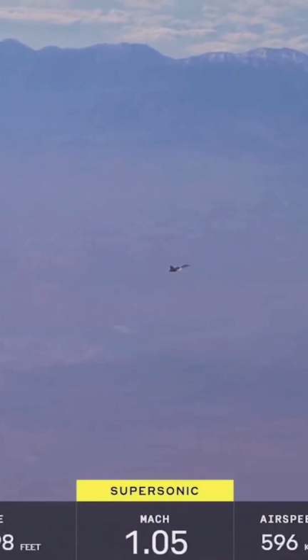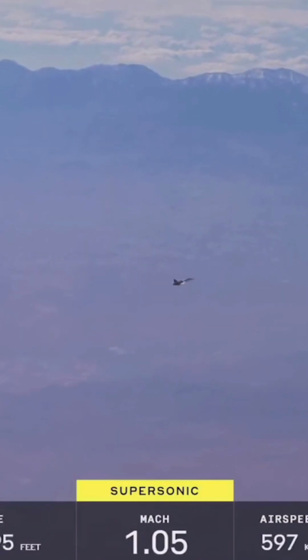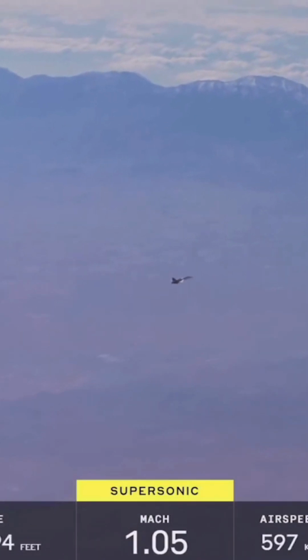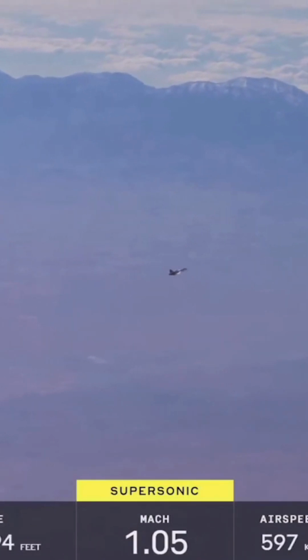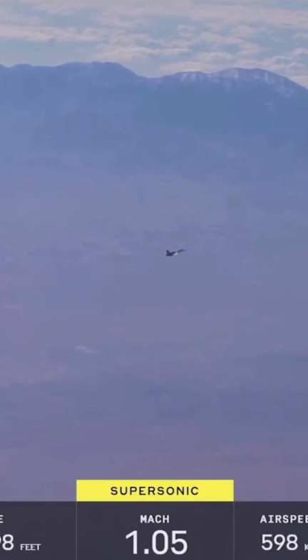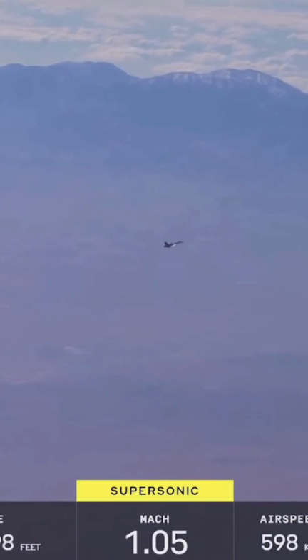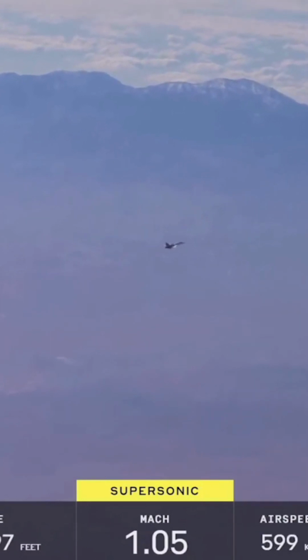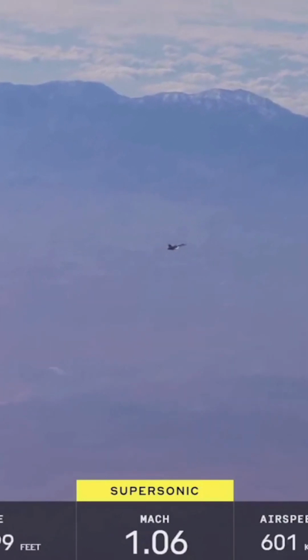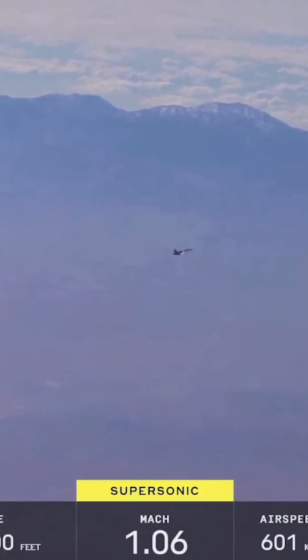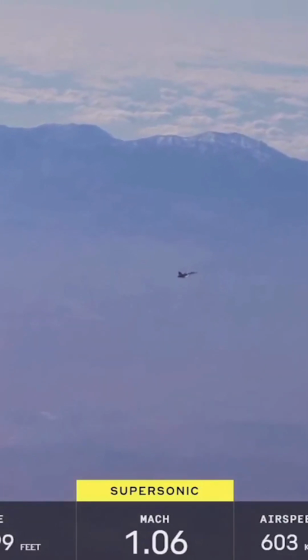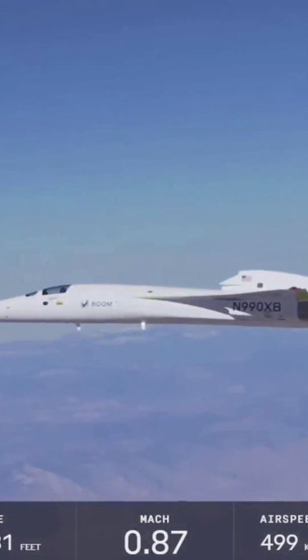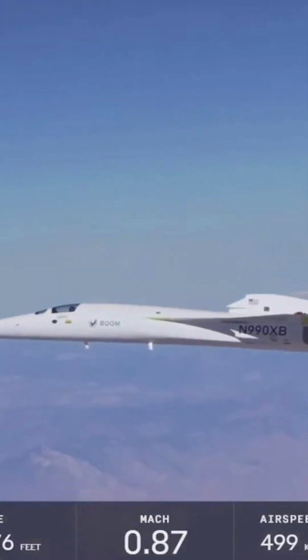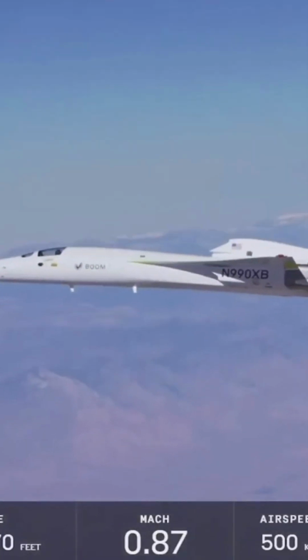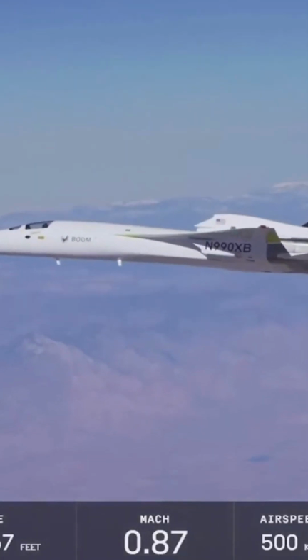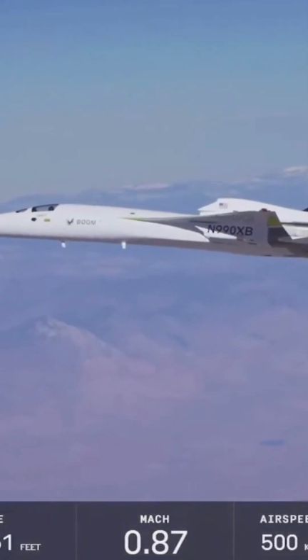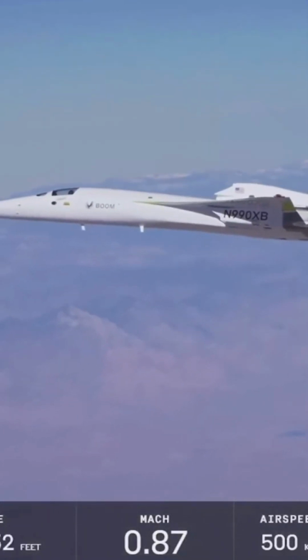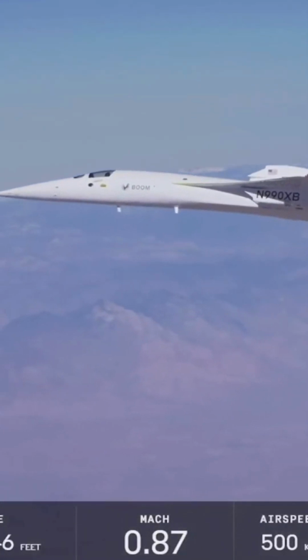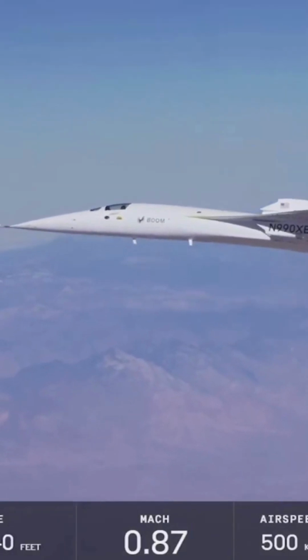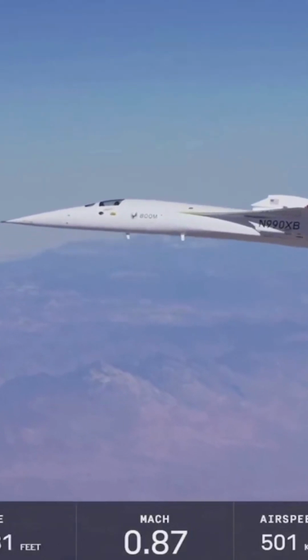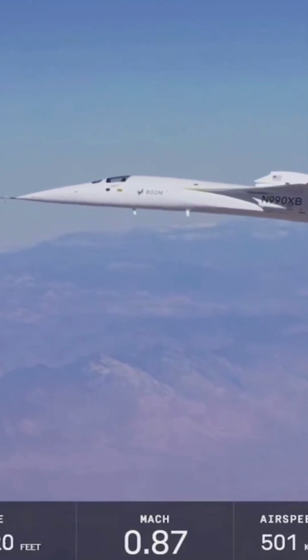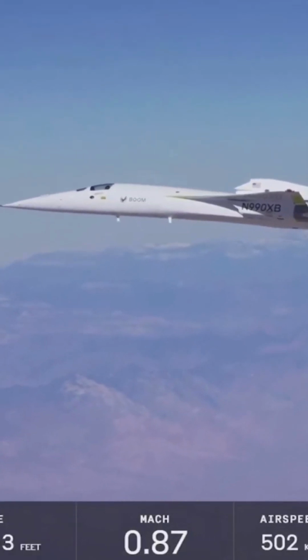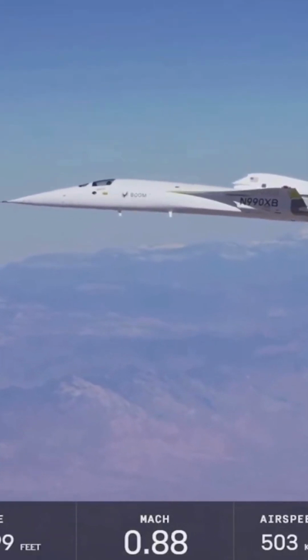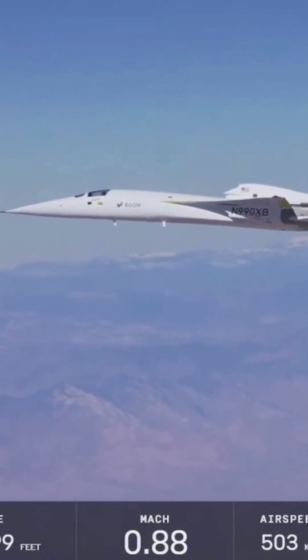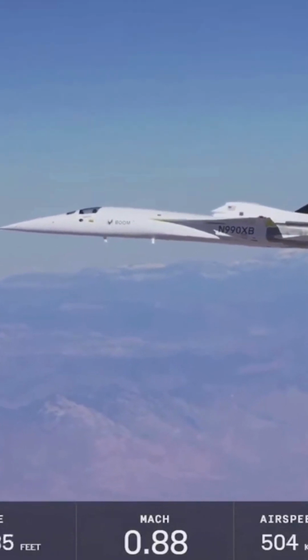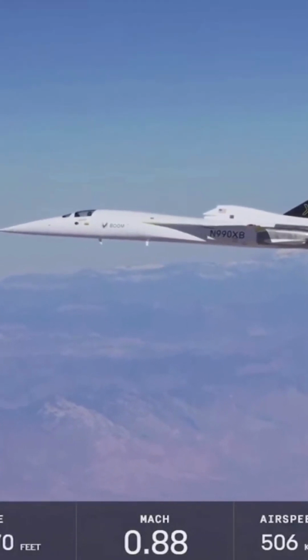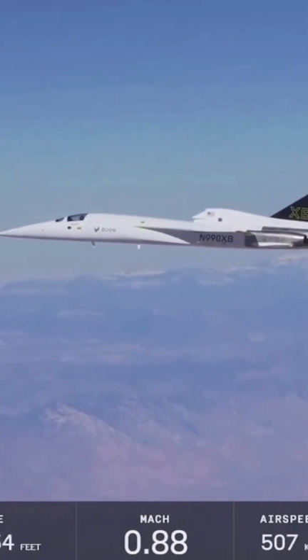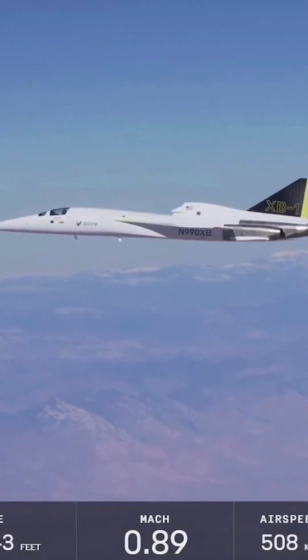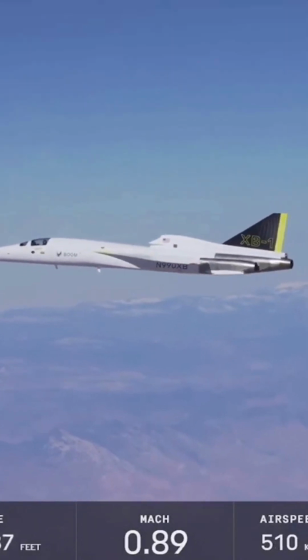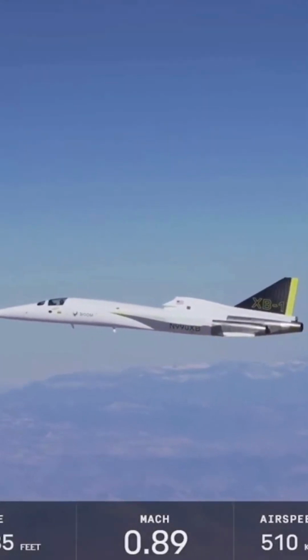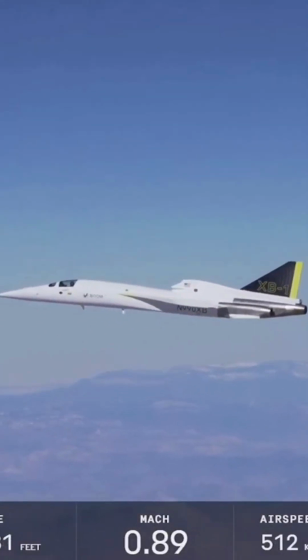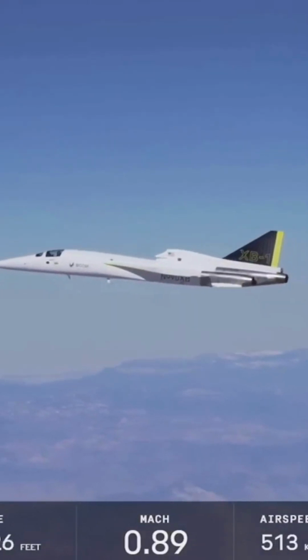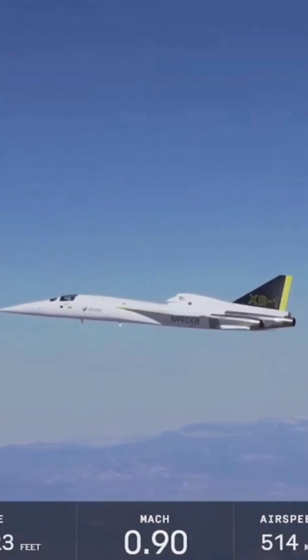There we go. XB-1 is supersonic now for the fourth time. When we're getting ready to go supersonic, all three afterburners are now on, and we should expect to see the Mach meter start ticking up. Awesome.